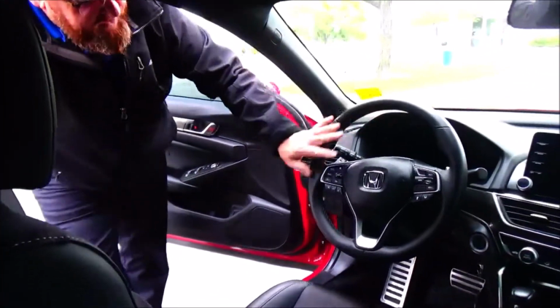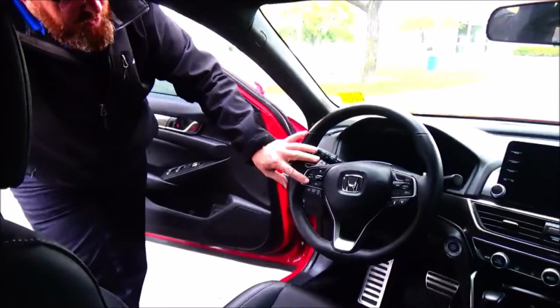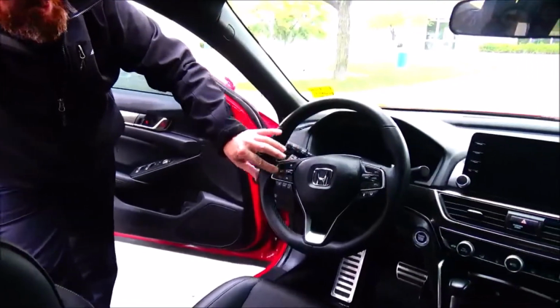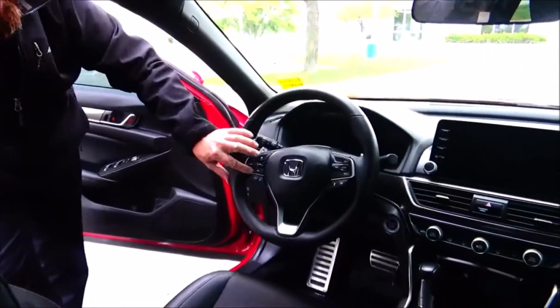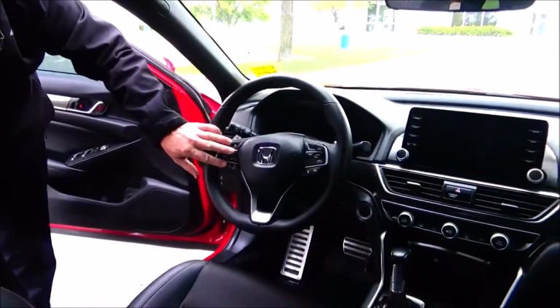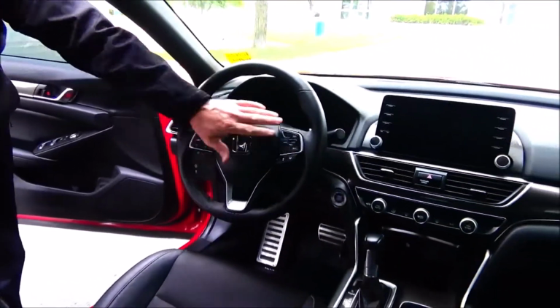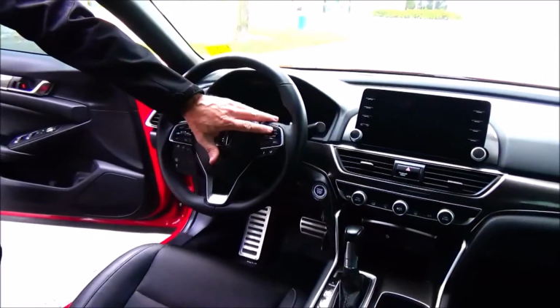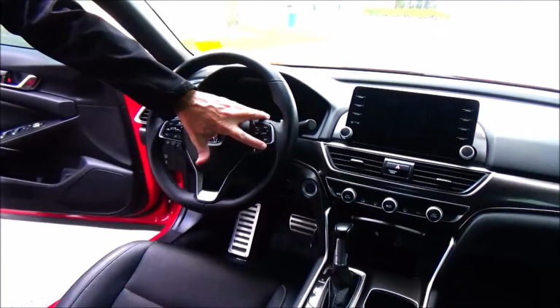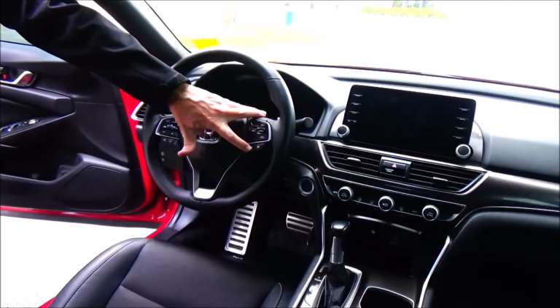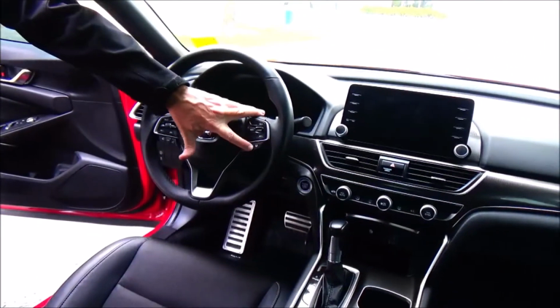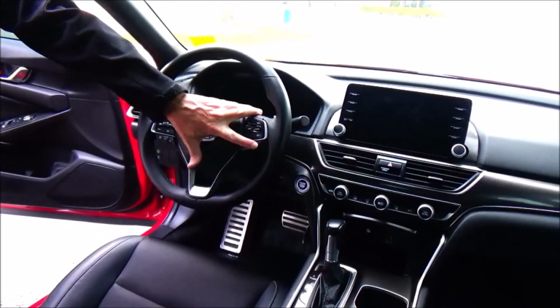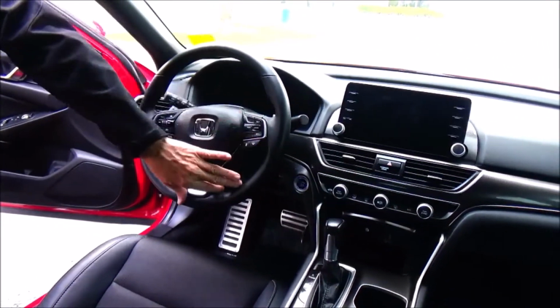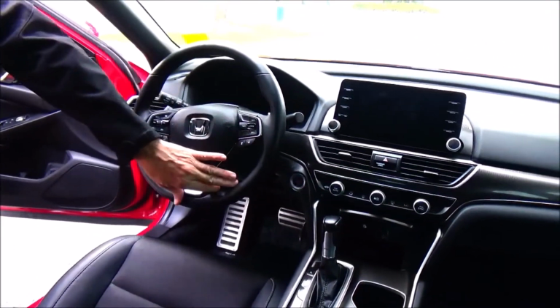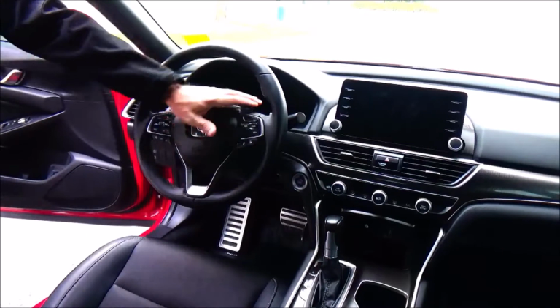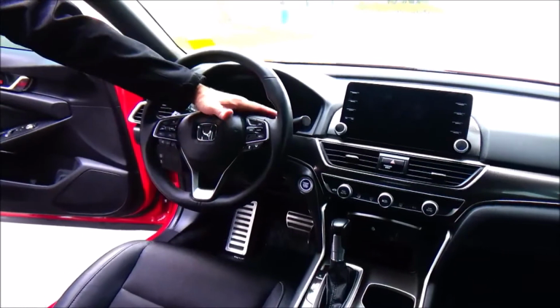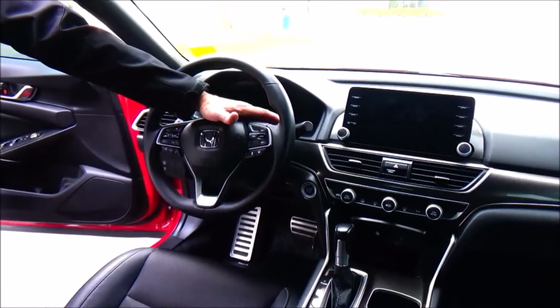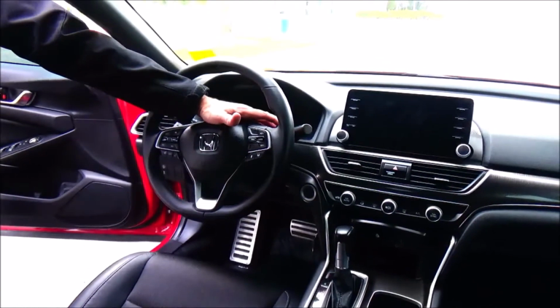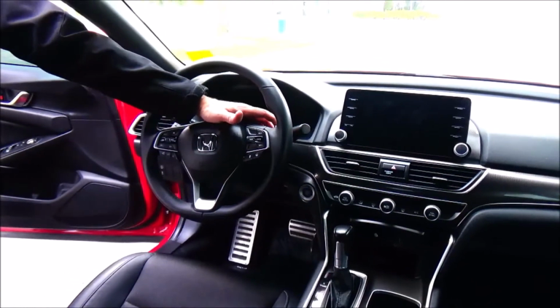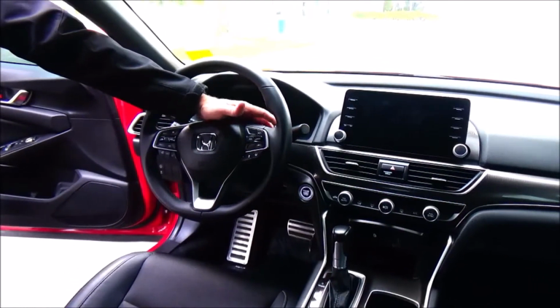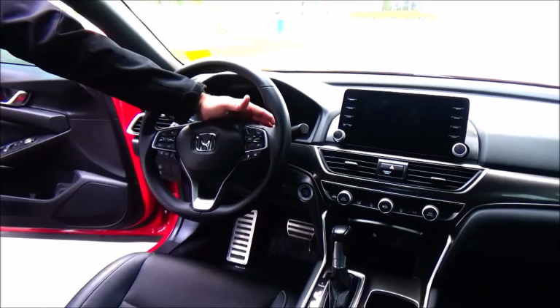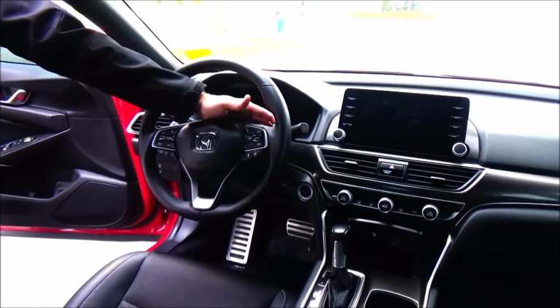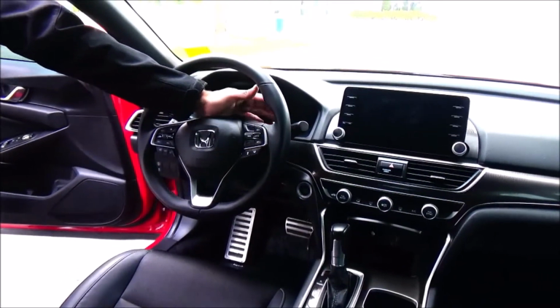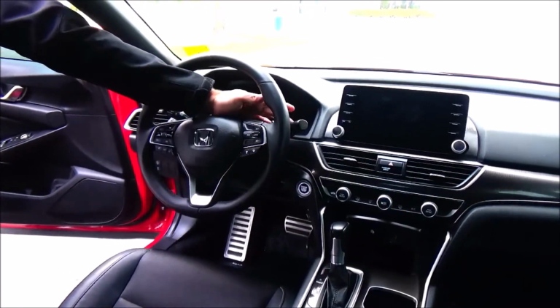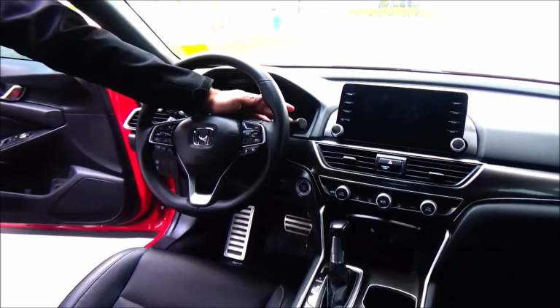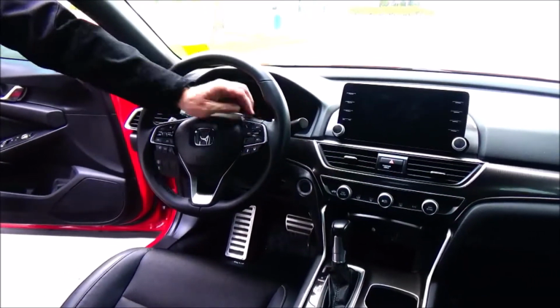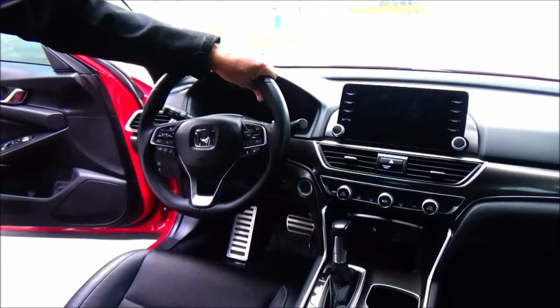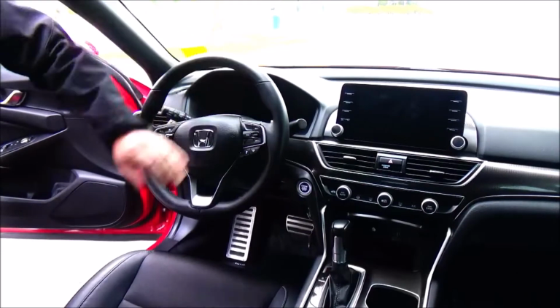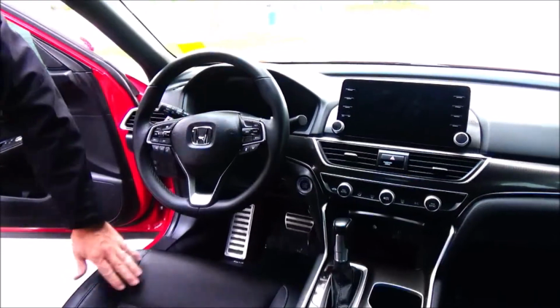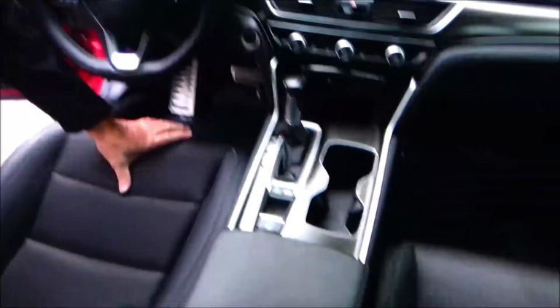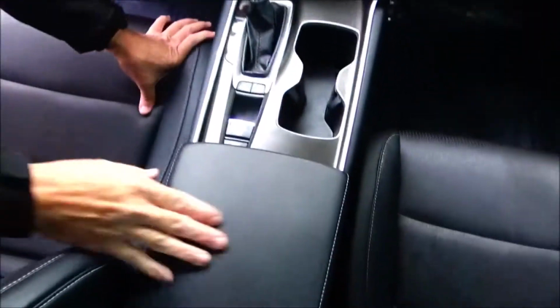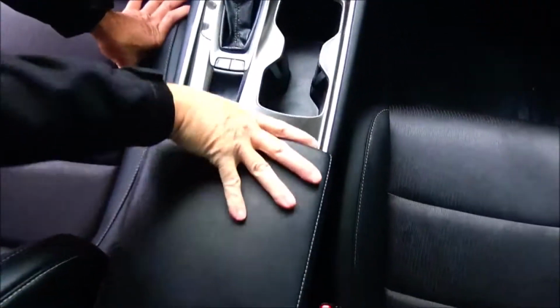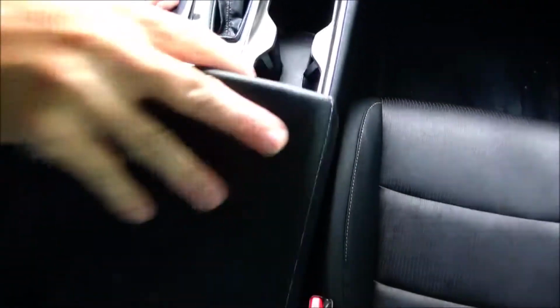Controls for your radio, Bluetooth, cruise control, adaptive and lane keep assist, telescopic tilt steering, and intermittent wipers up front.